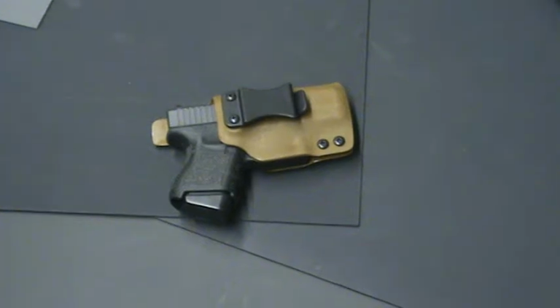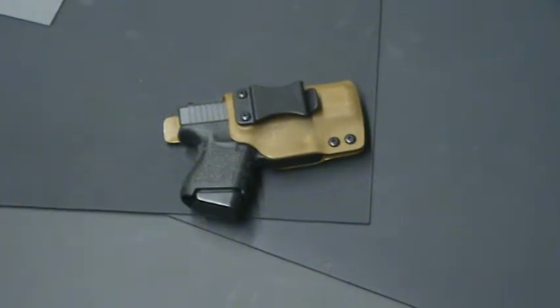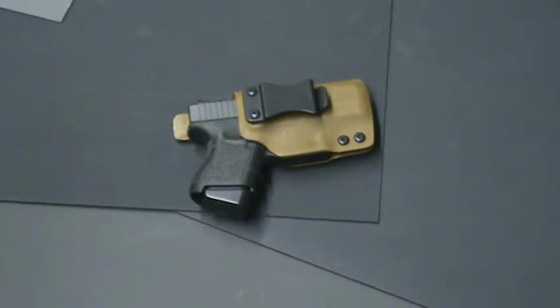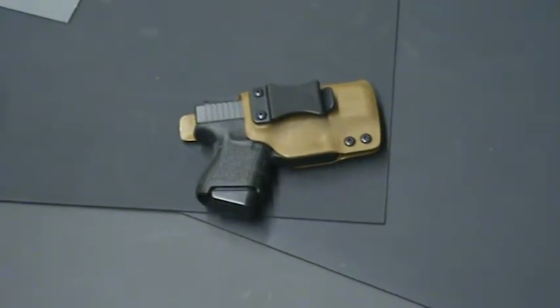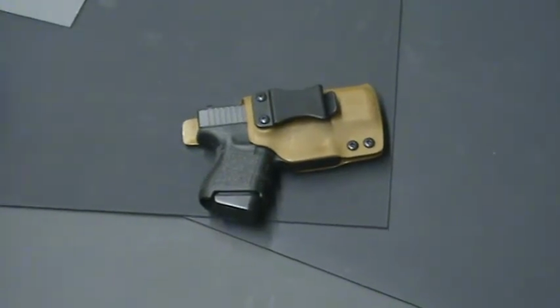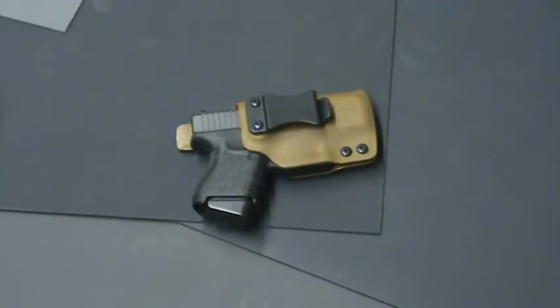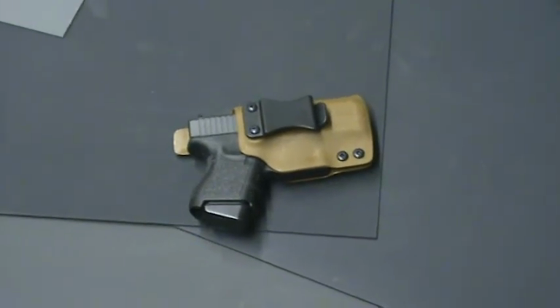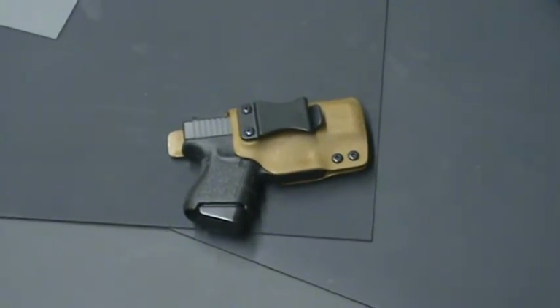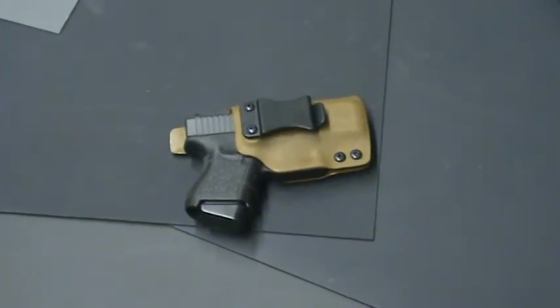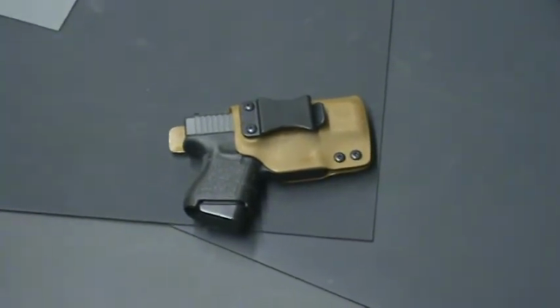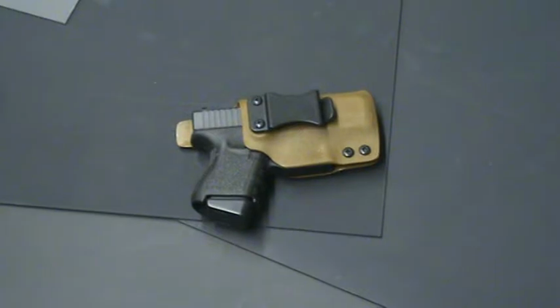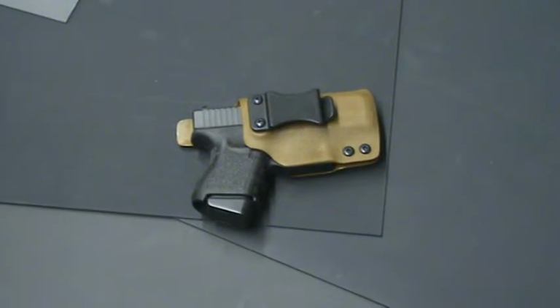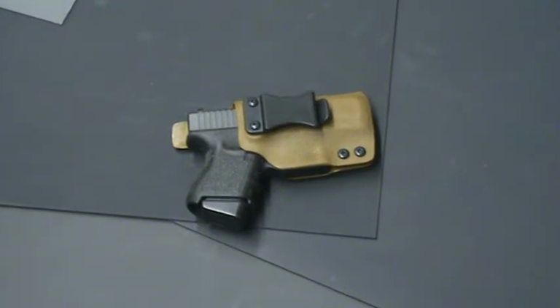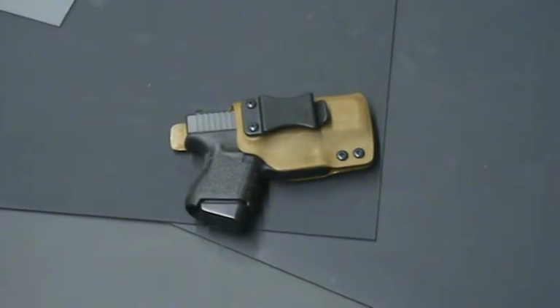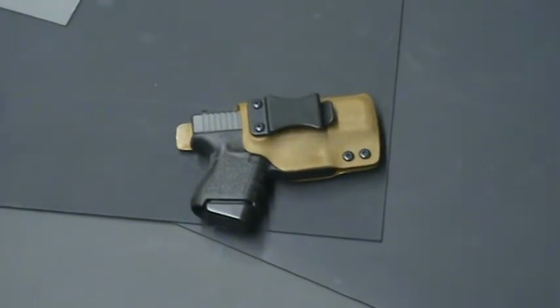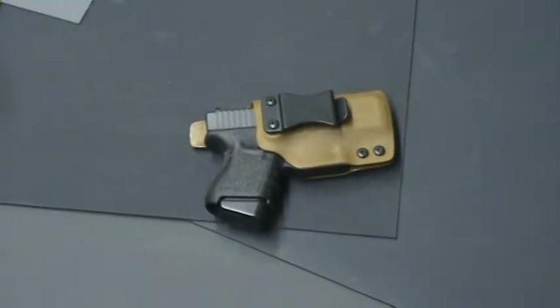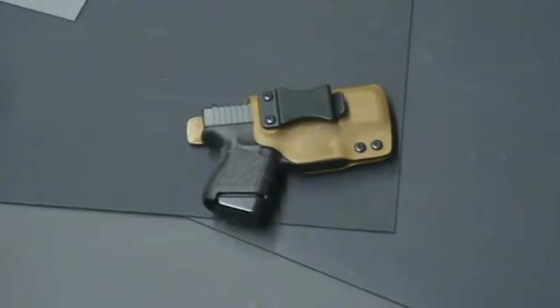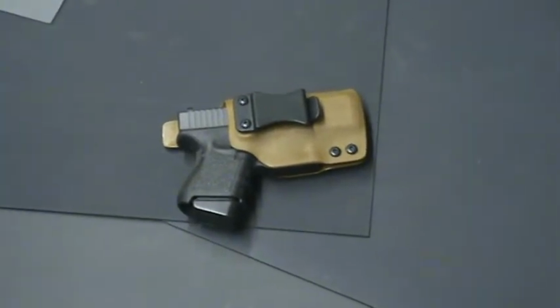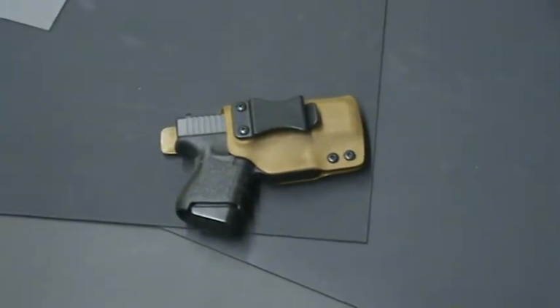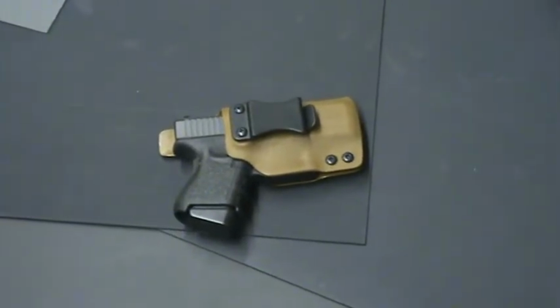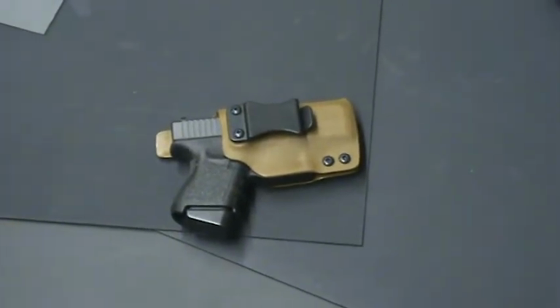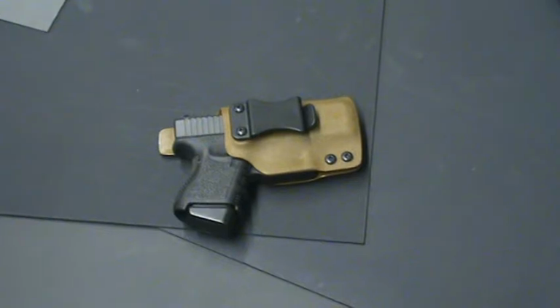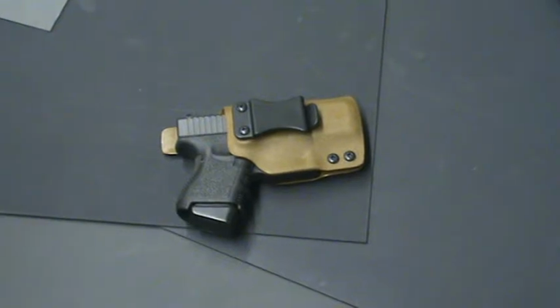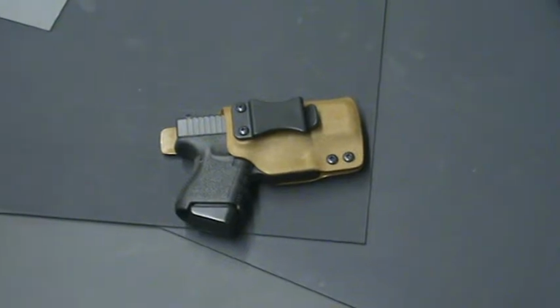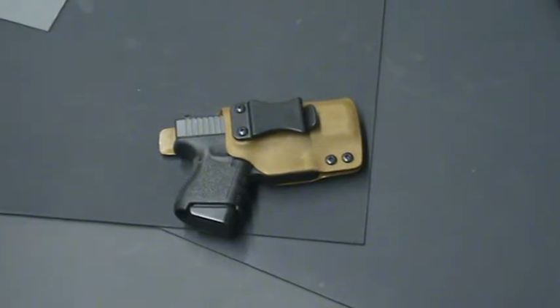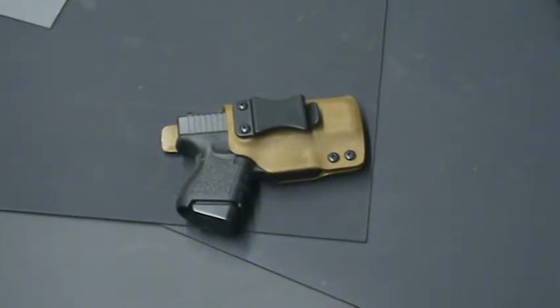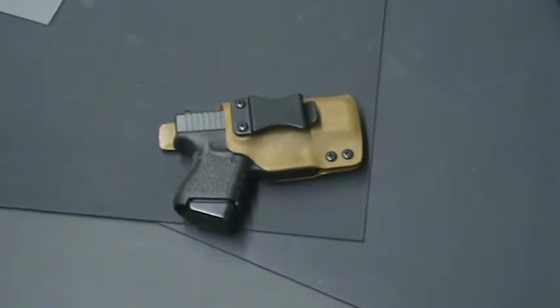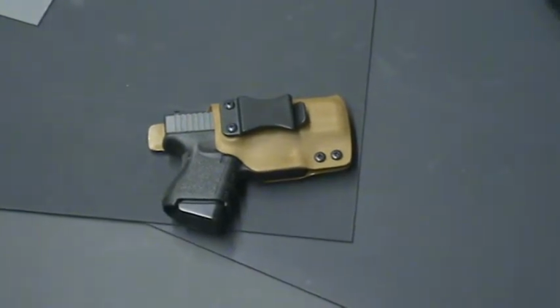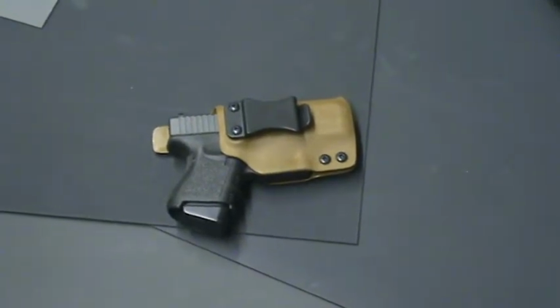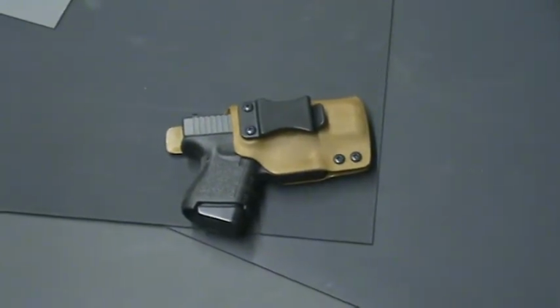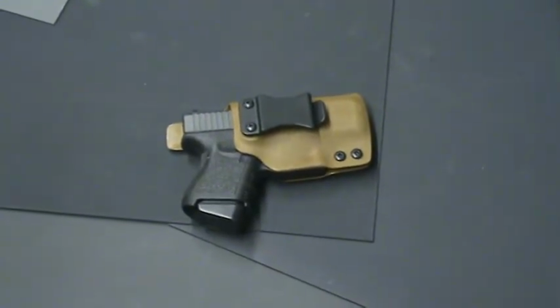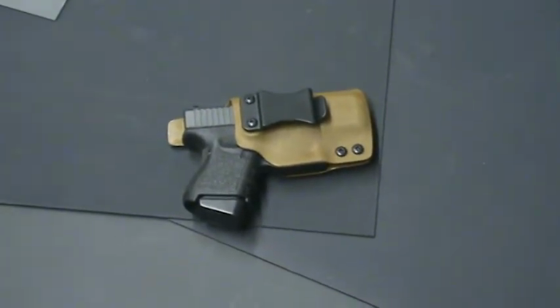Hey guys, Bruce from Contact Concealment, contactconcealment.com for Kydex holsters. The reason we're shooting this video is to answer some questions that are asked about the inside the waistband holster with the Paul Howe modification.